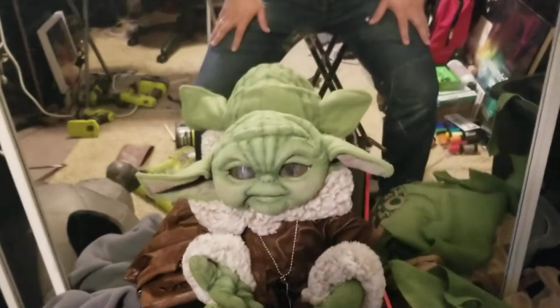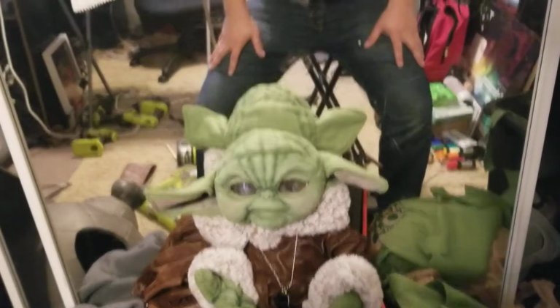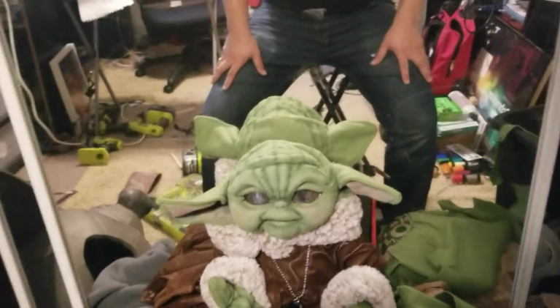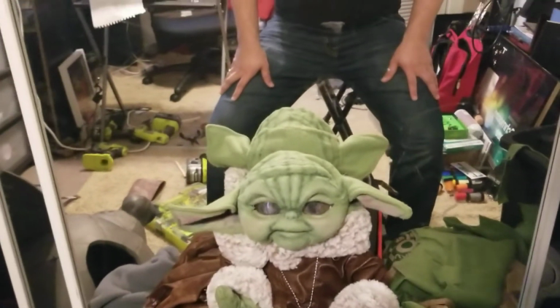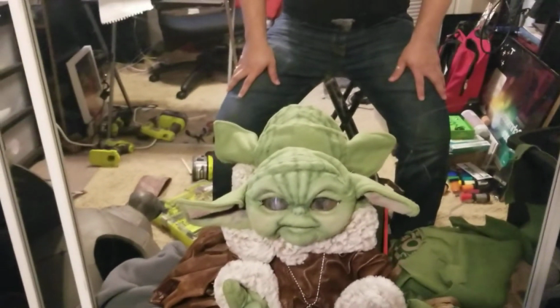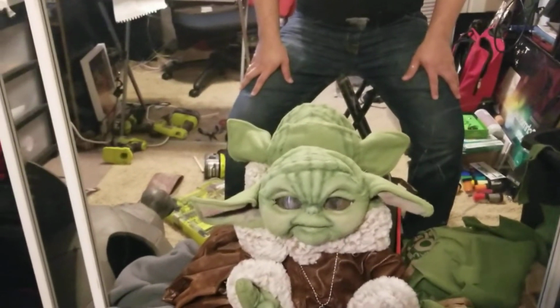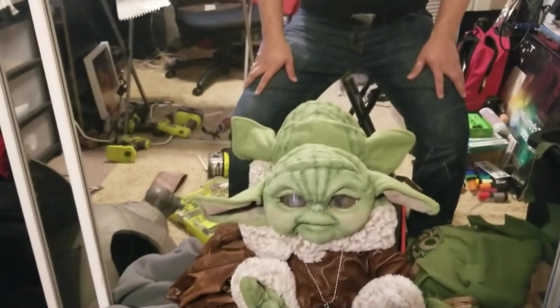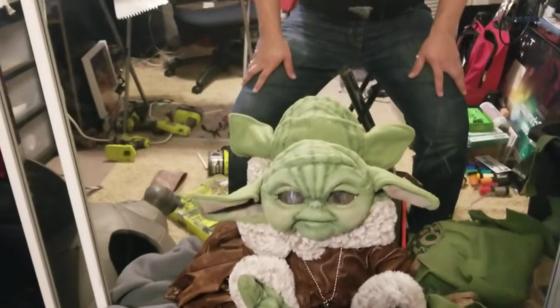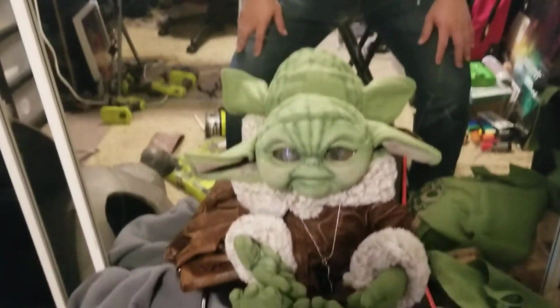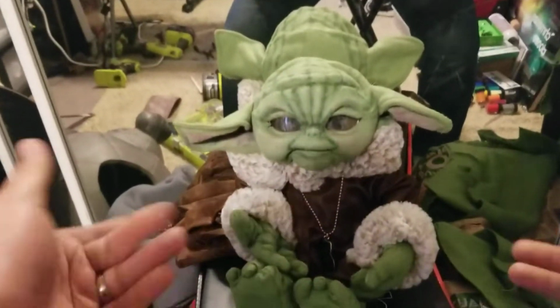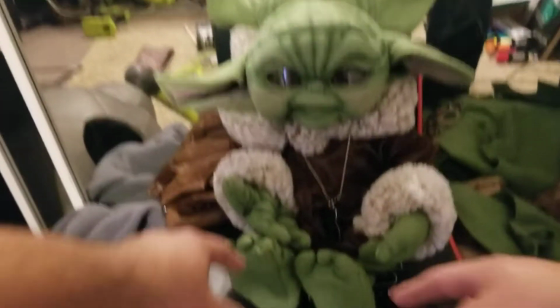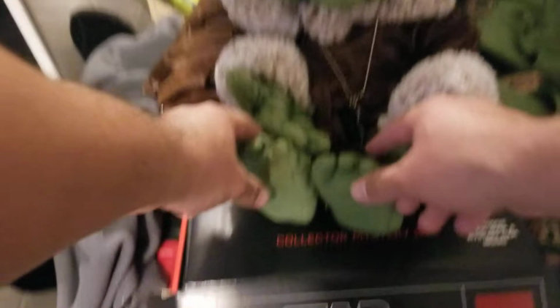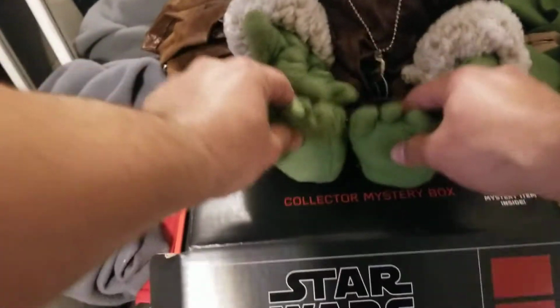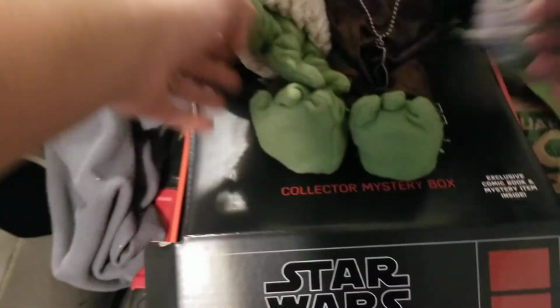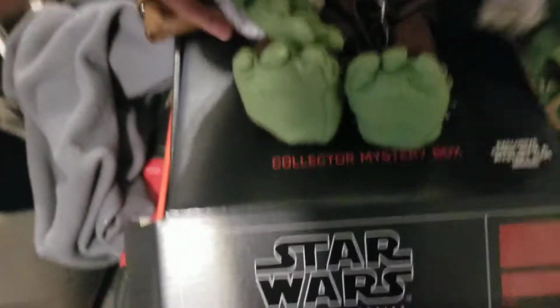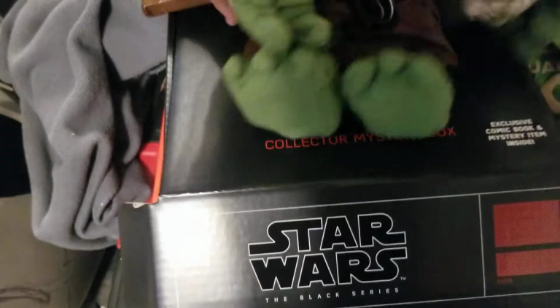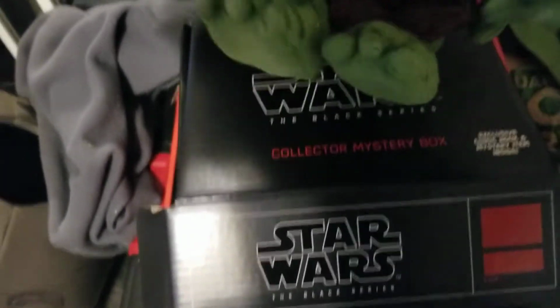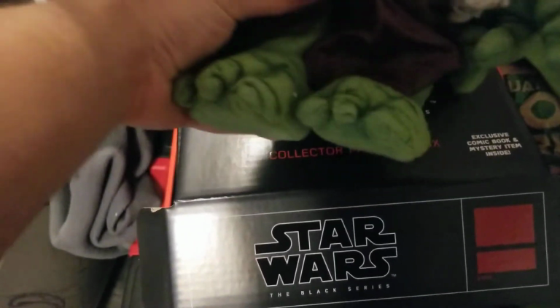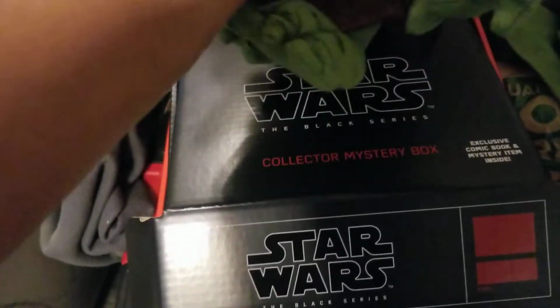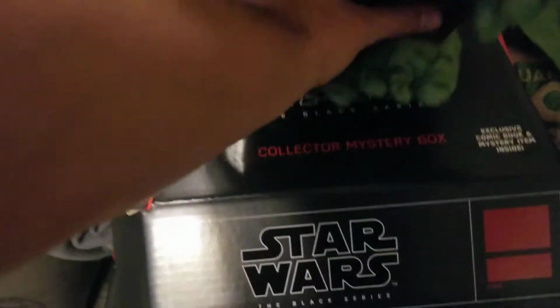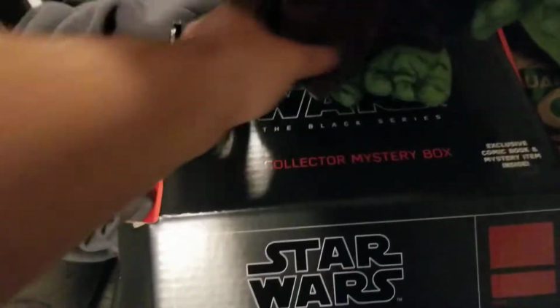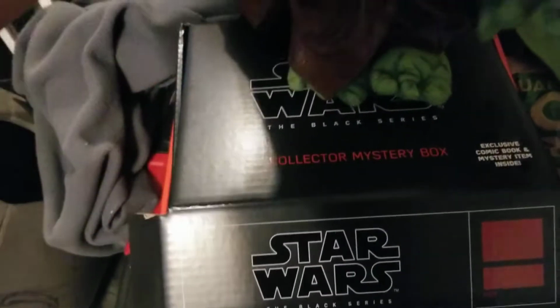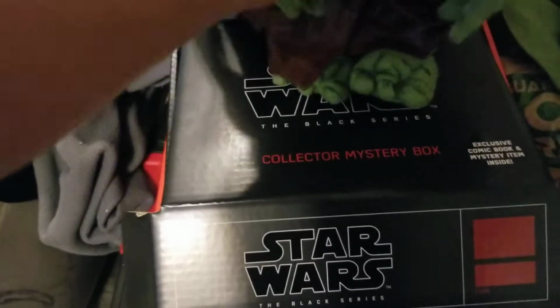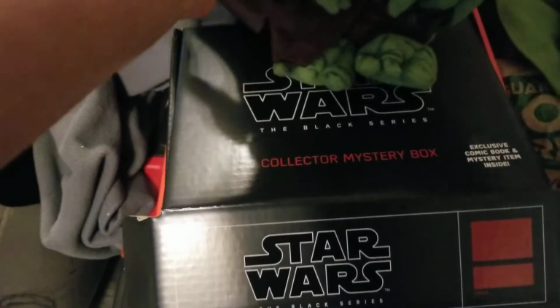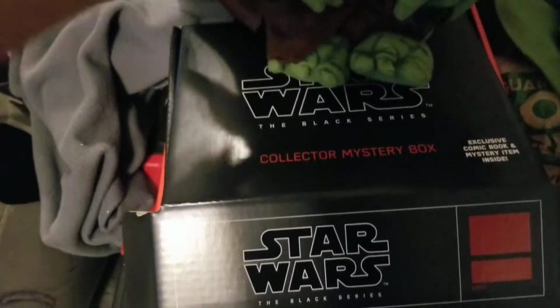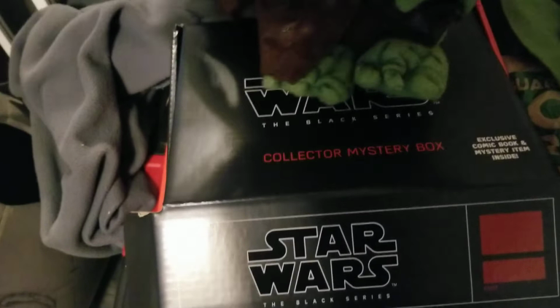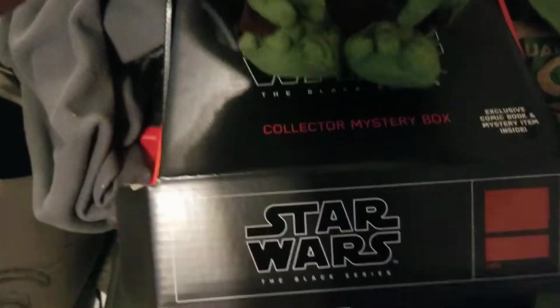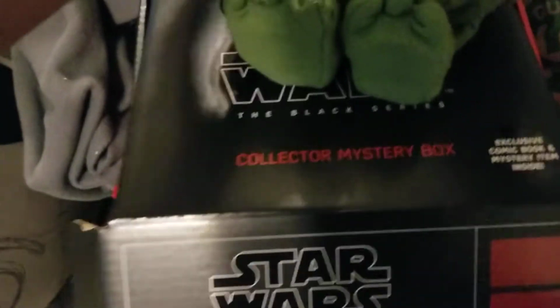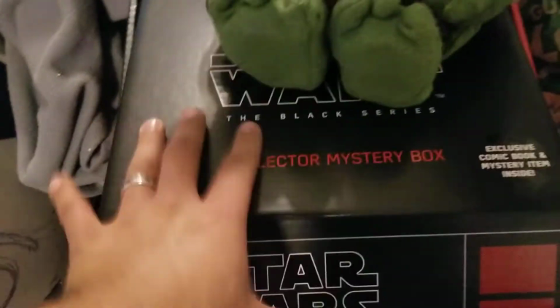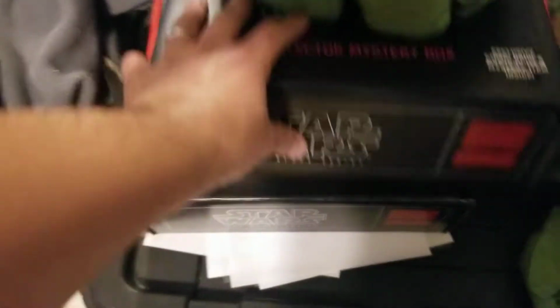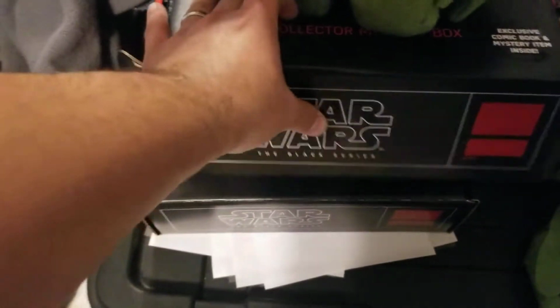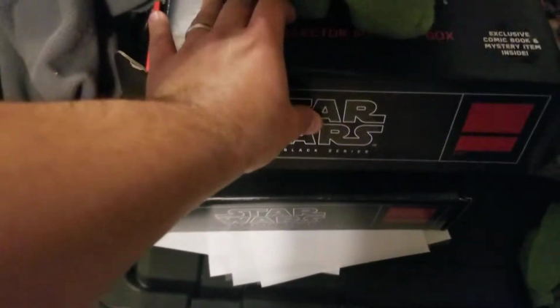He's a little baby Yoda puppet, all set and done. He can sit and stand for pictures, or if you want to put him in a little basket thingy.